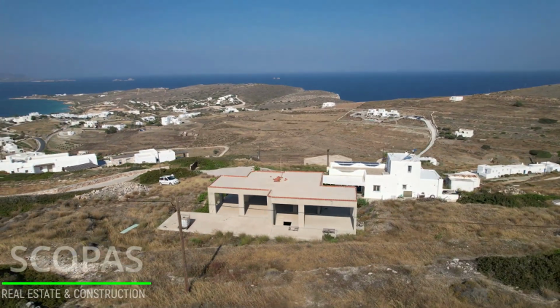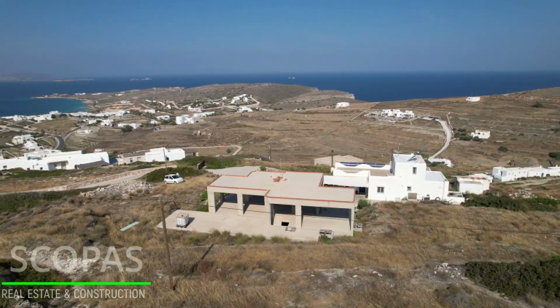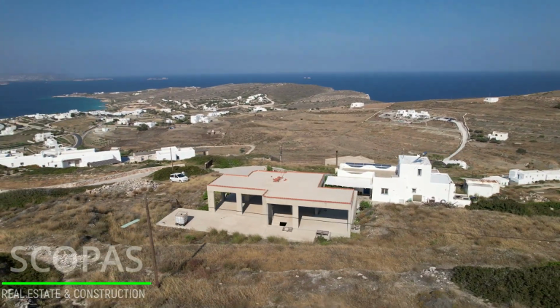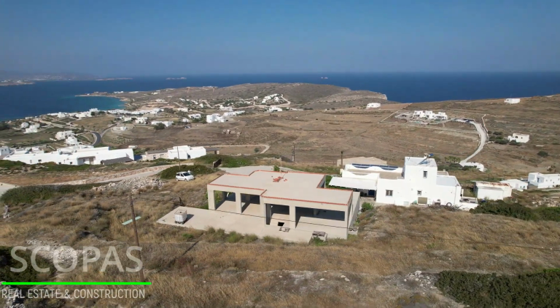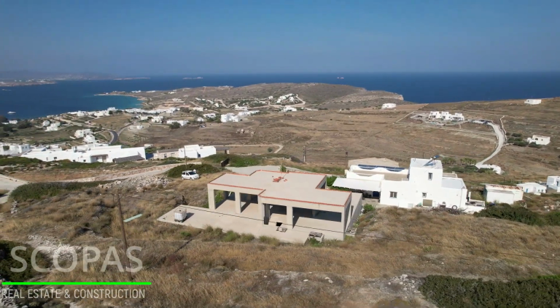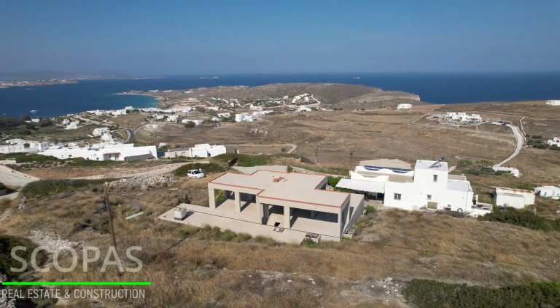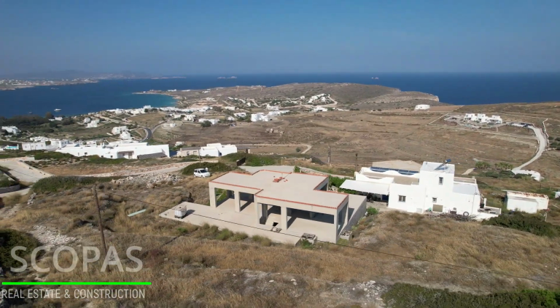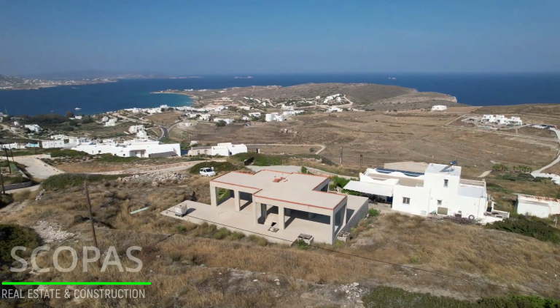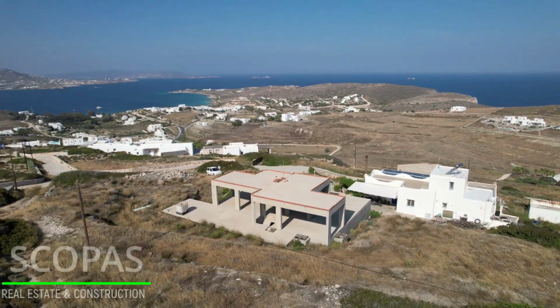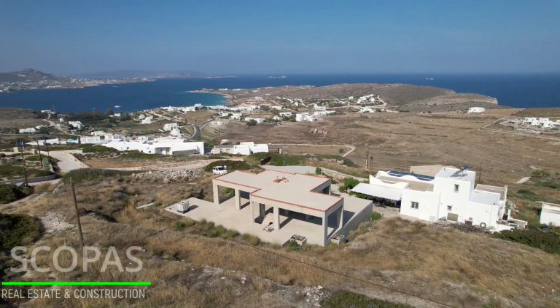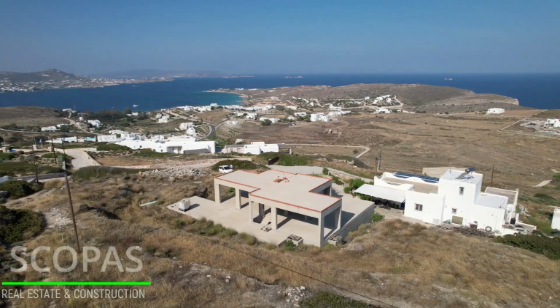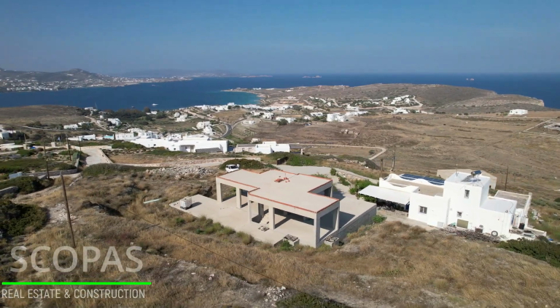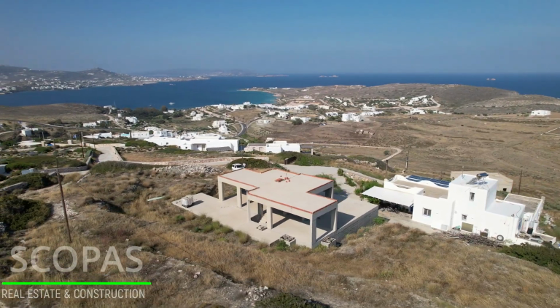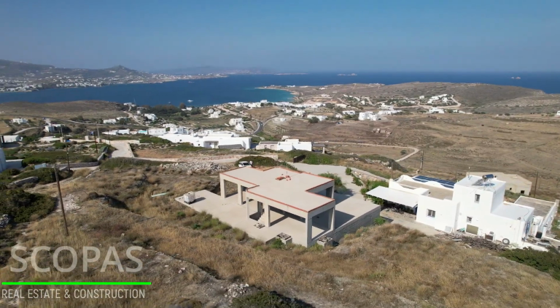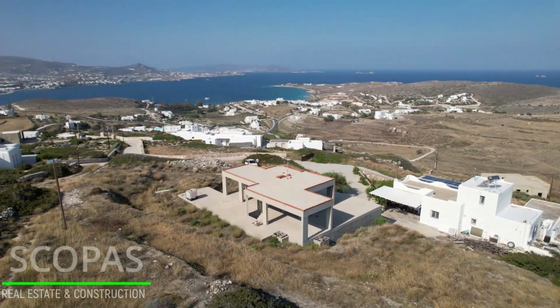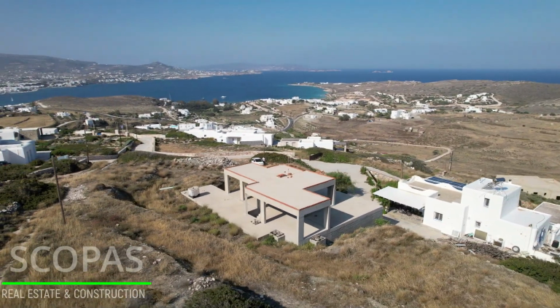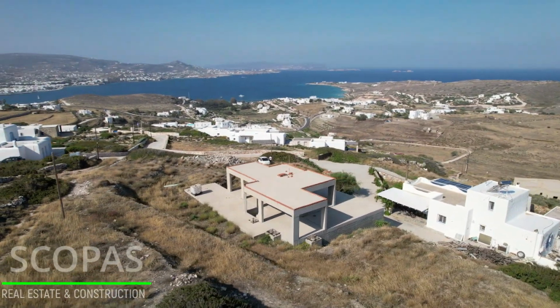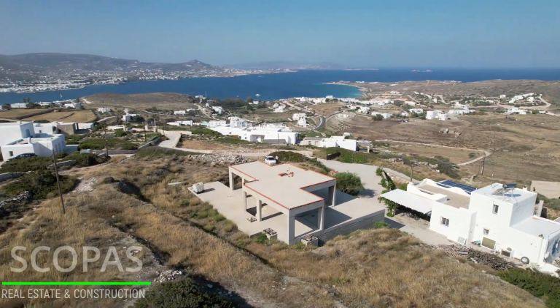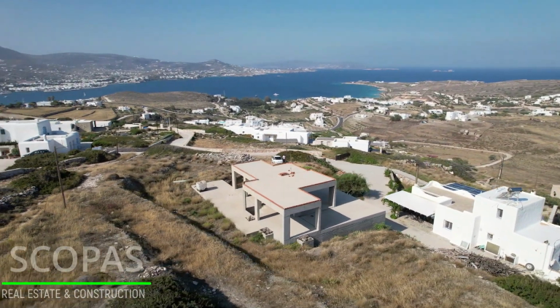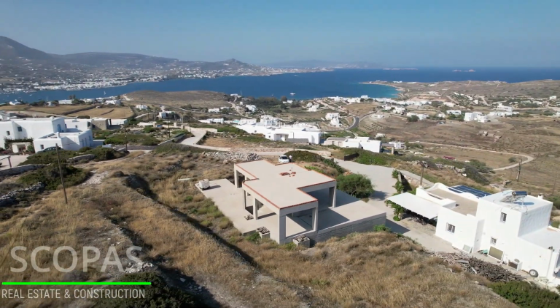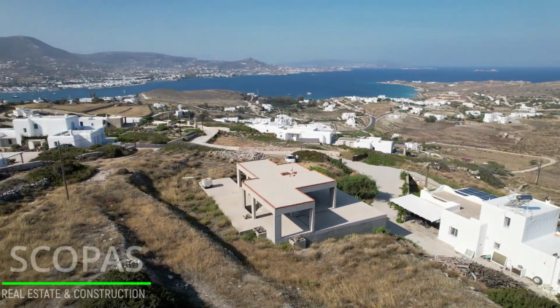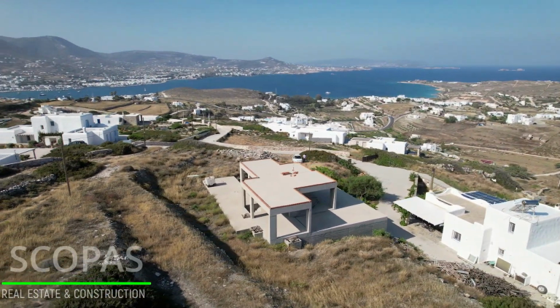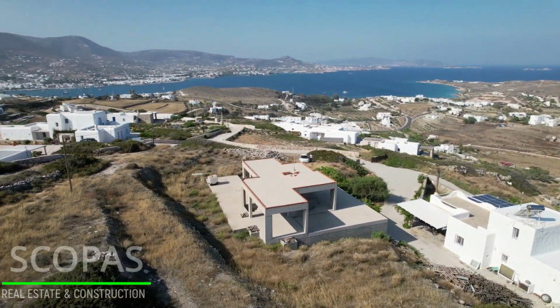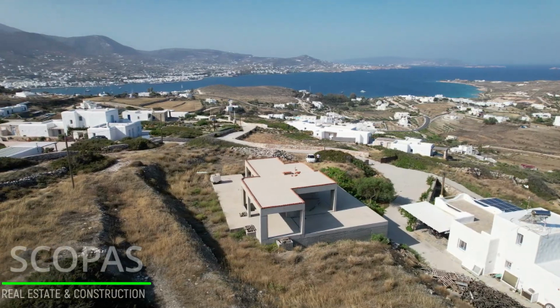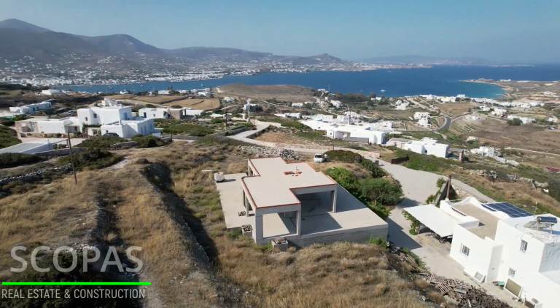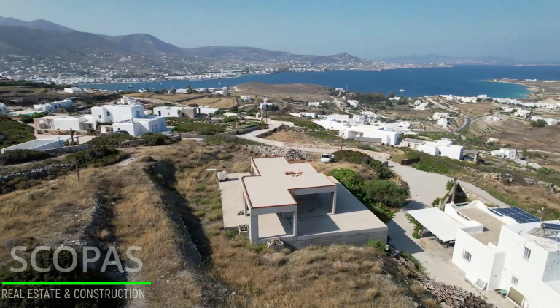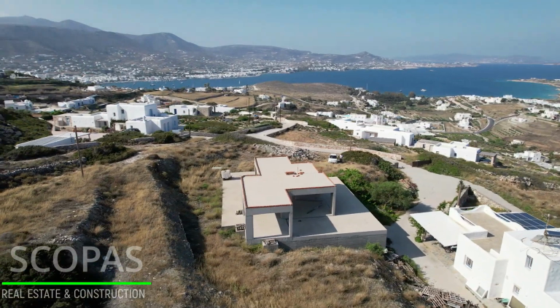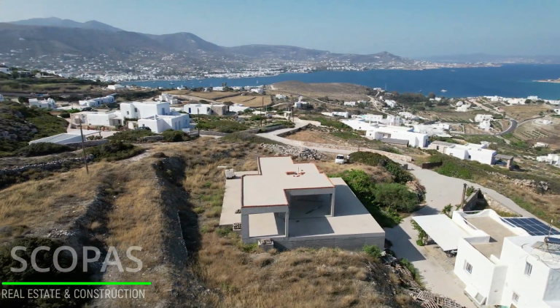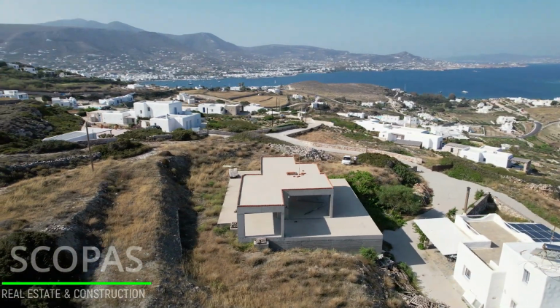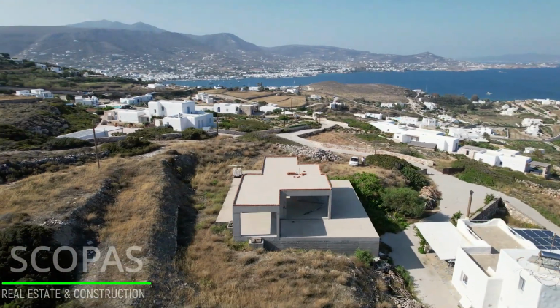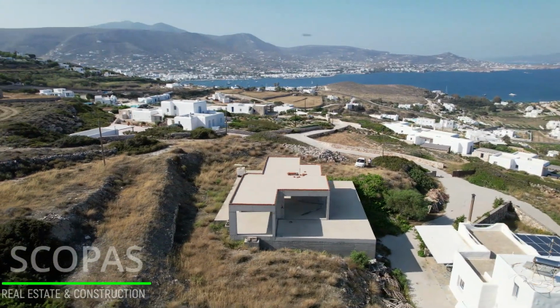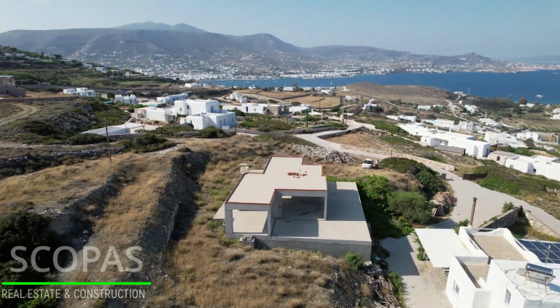House of 283 square meters, on a plot of 12,000 square meters. The building is a fine example of traditional Cycladic architecture, set in an idyllic garden environment.